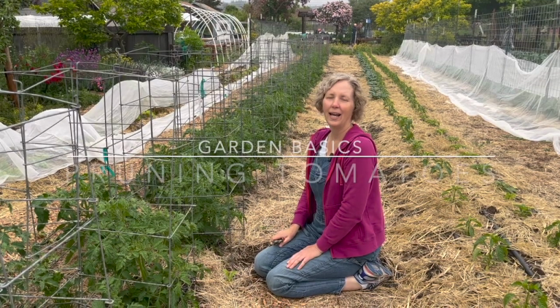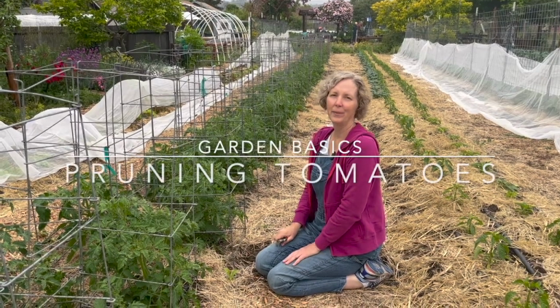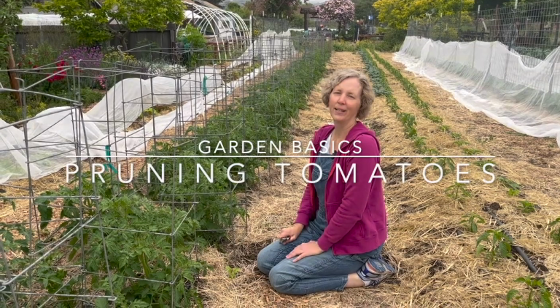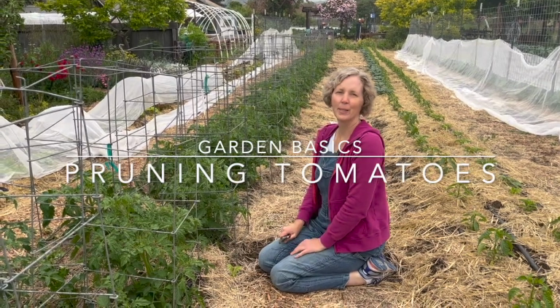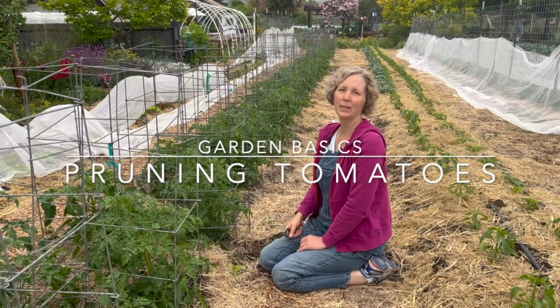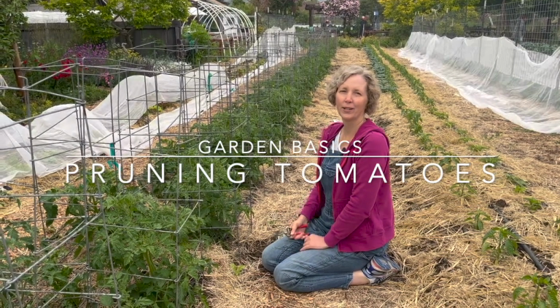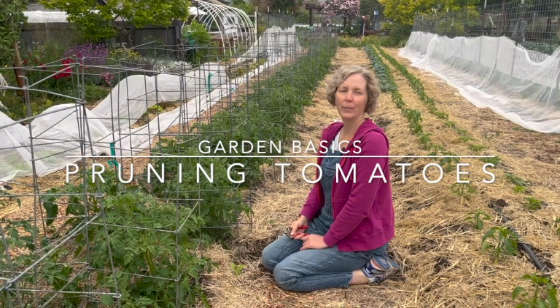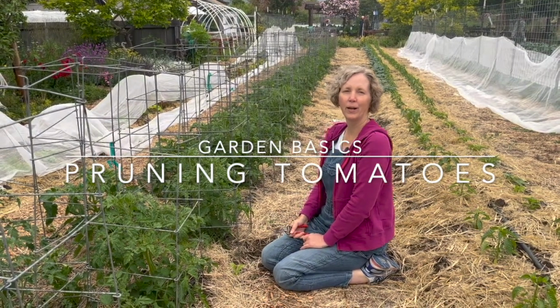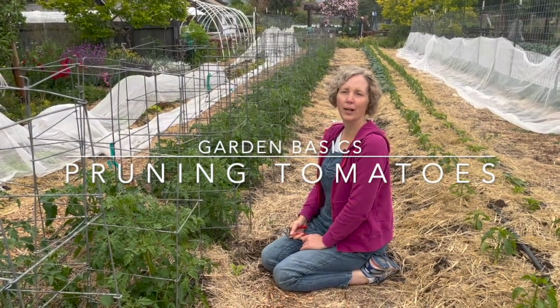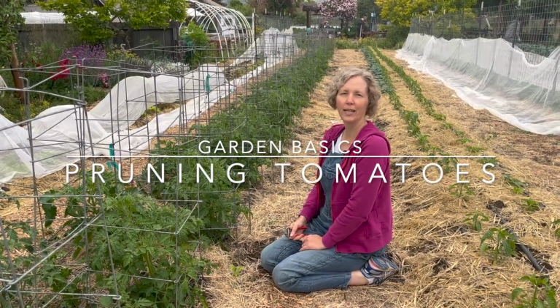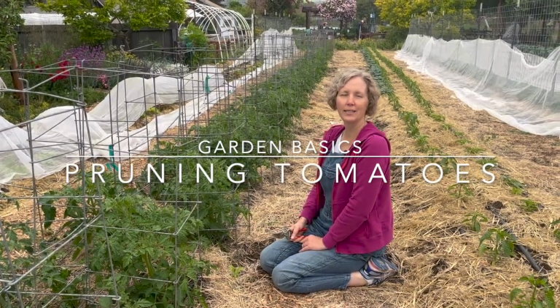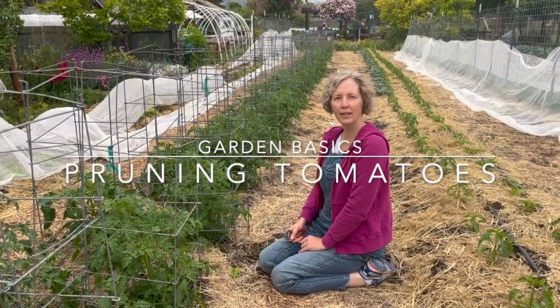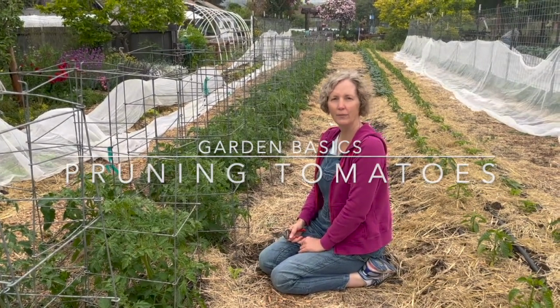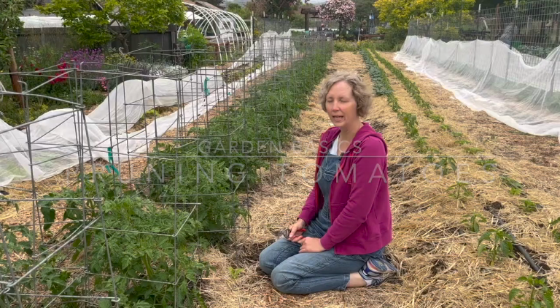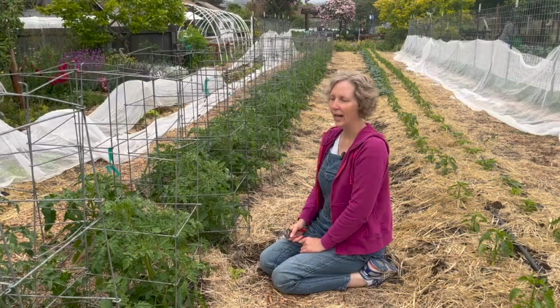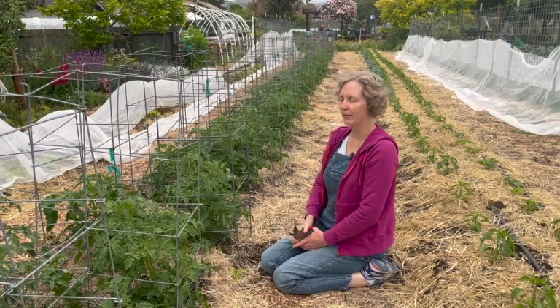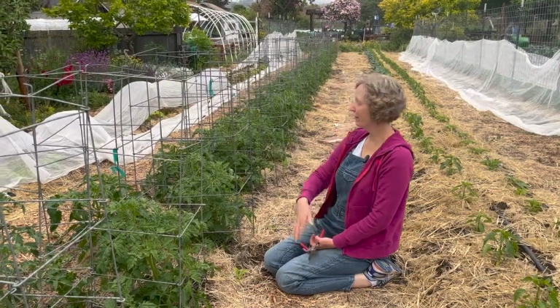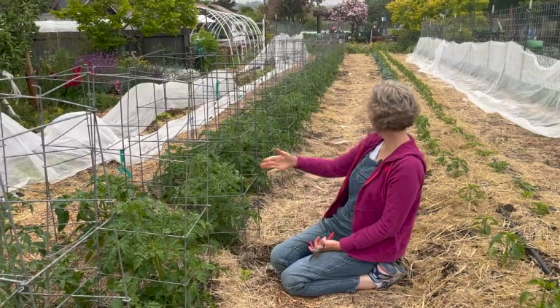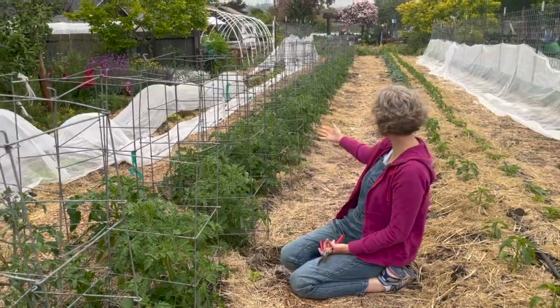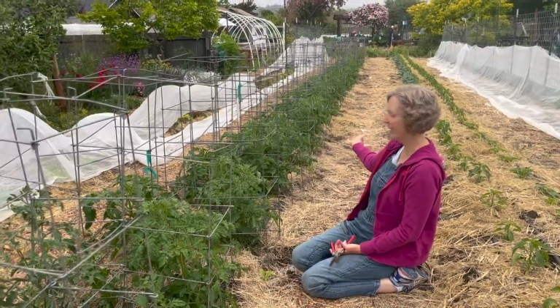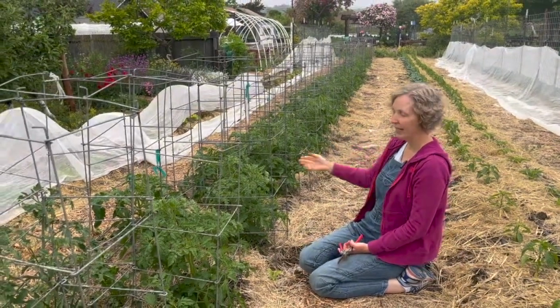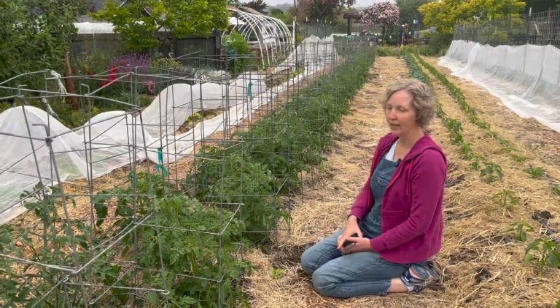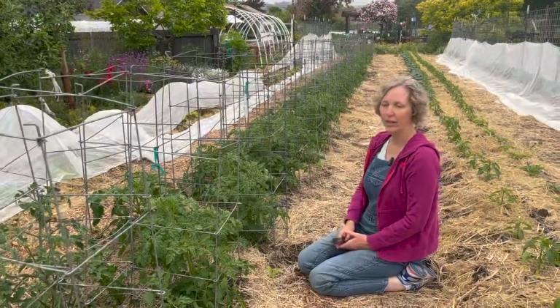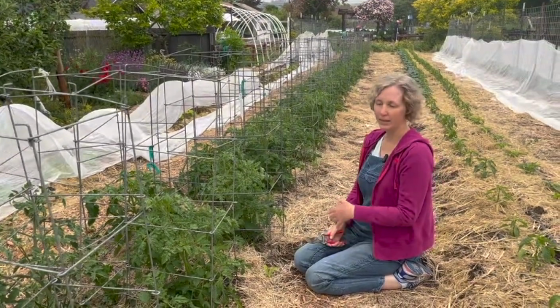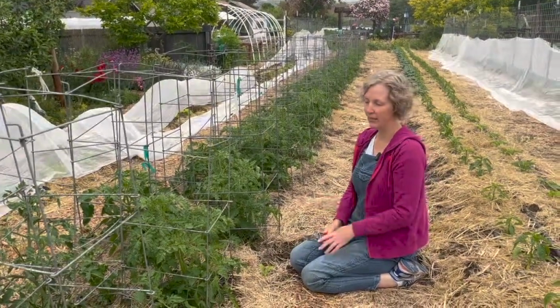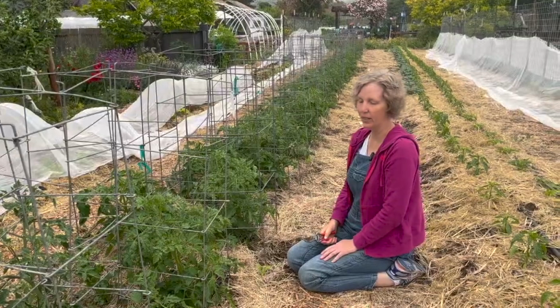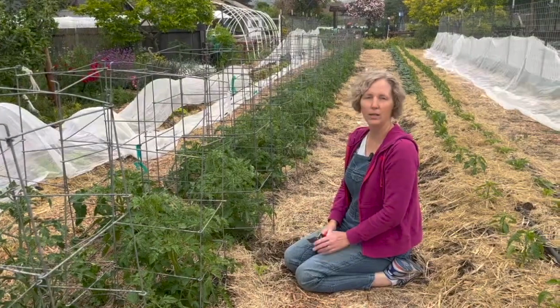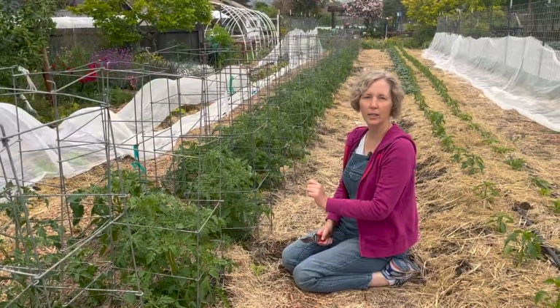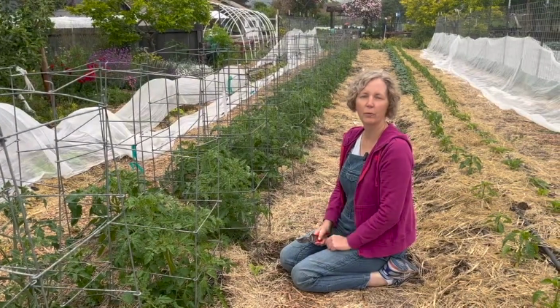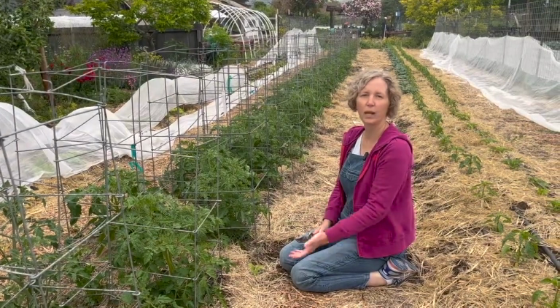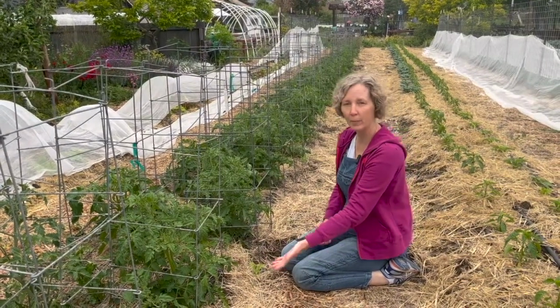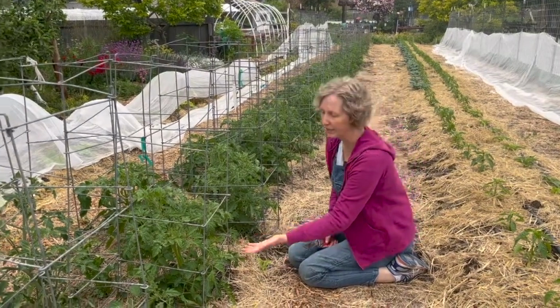Hi, I'm Karen. I'm a Sonoma County Master Gardener. I'm here at Harvest for the Hungry. It is near the end of May and we have this lovely row of tomatoes right here, and as maintenance we are doing a little bit of pruning at the base.